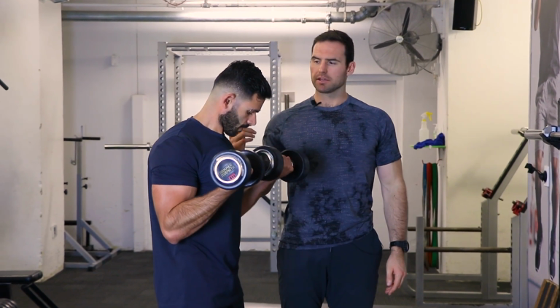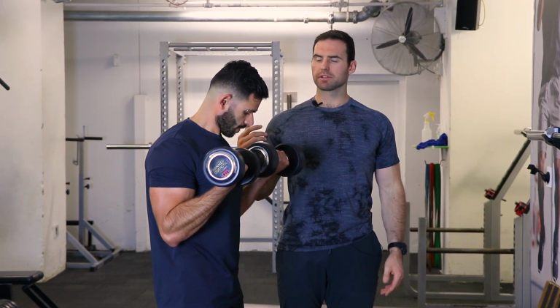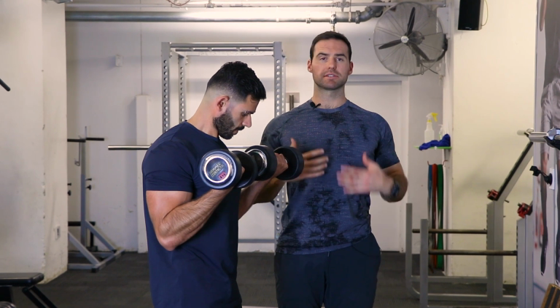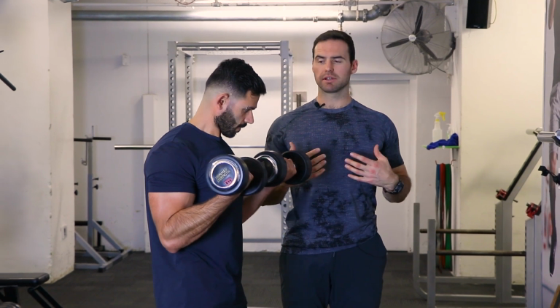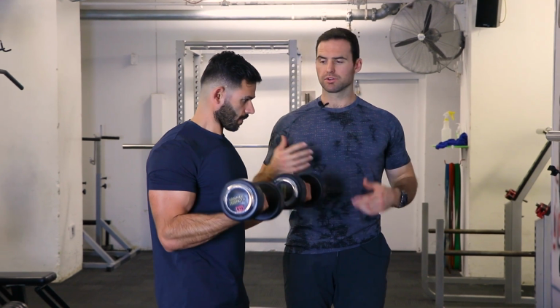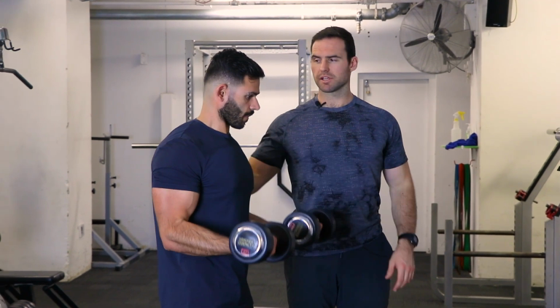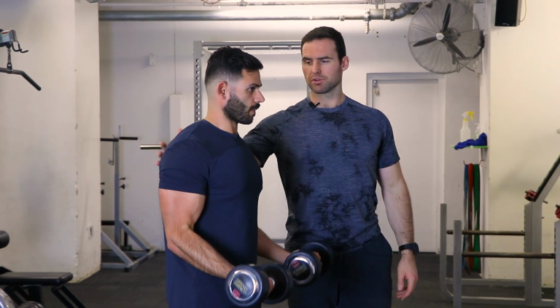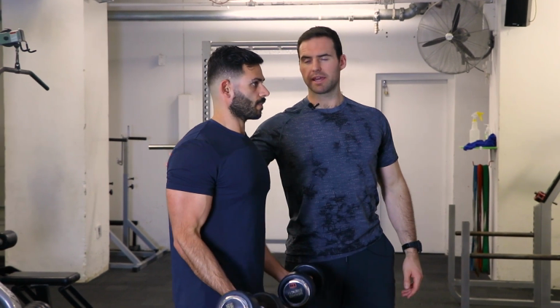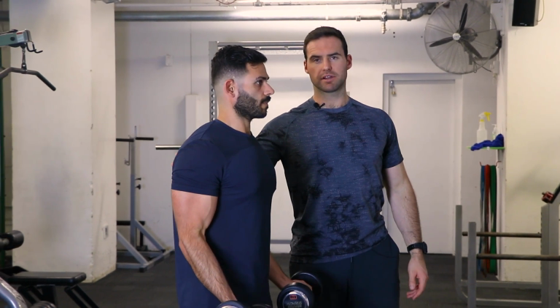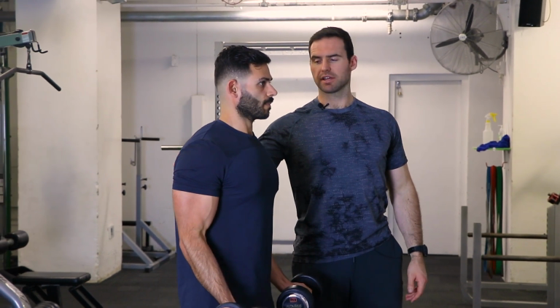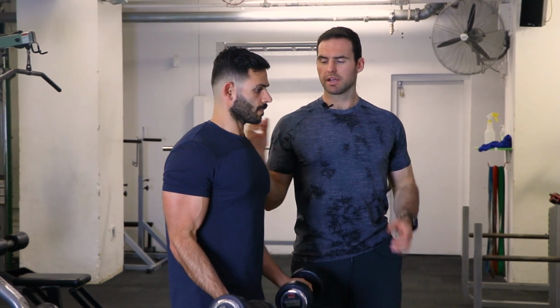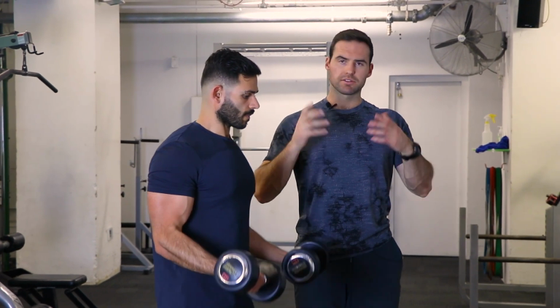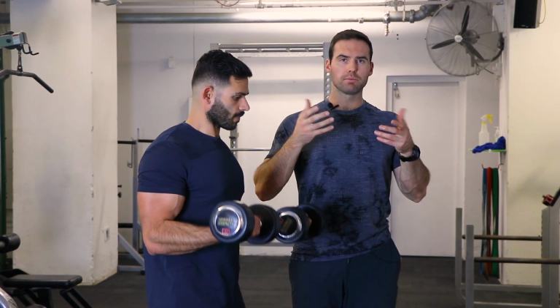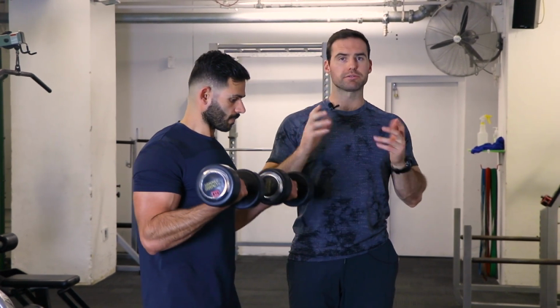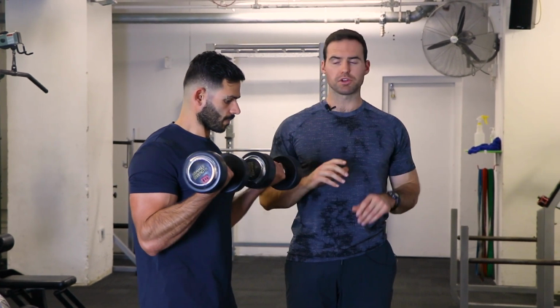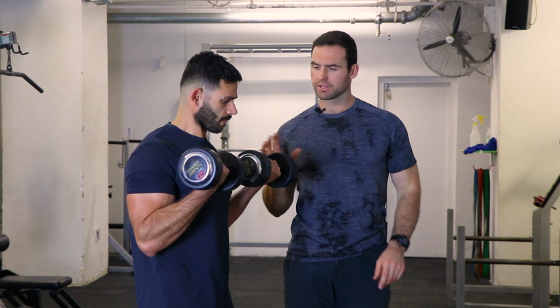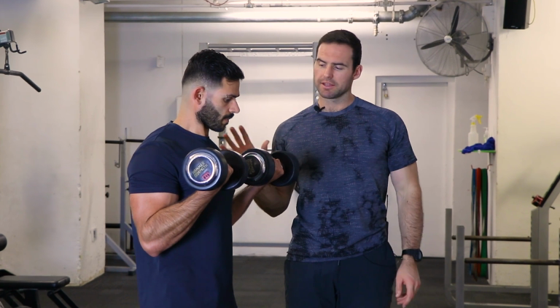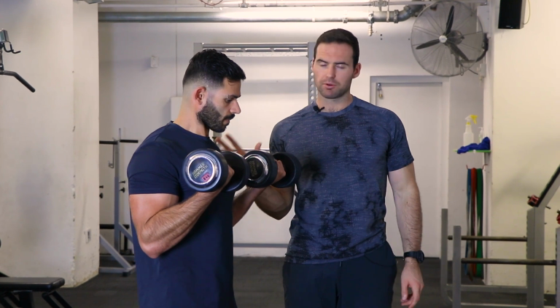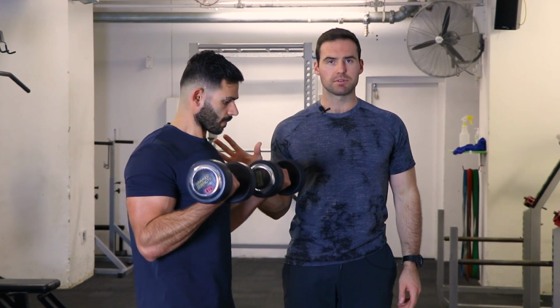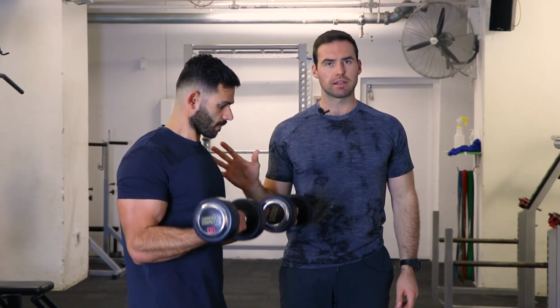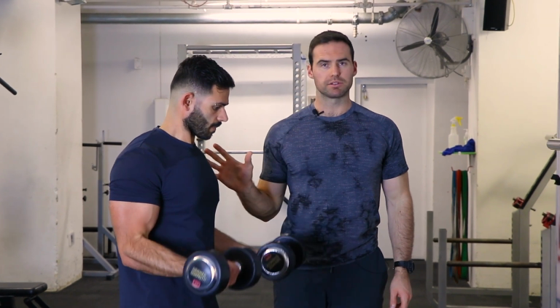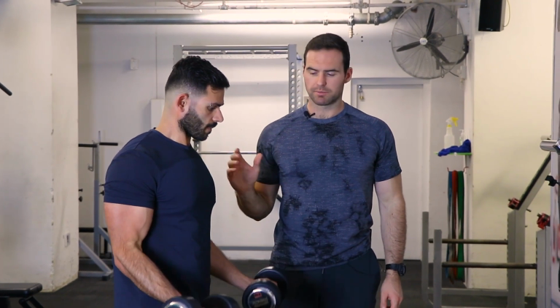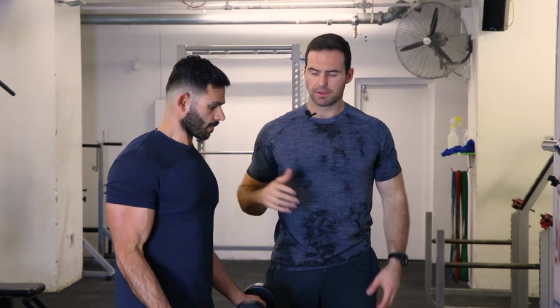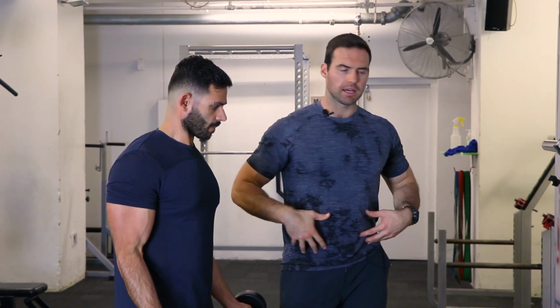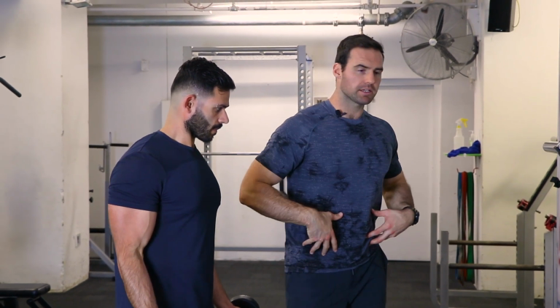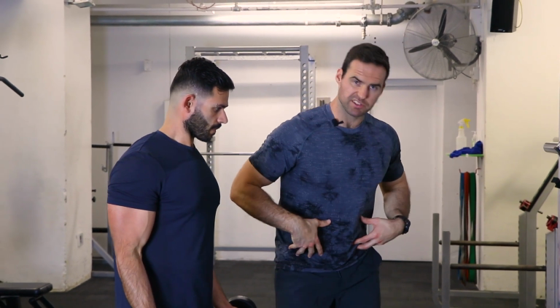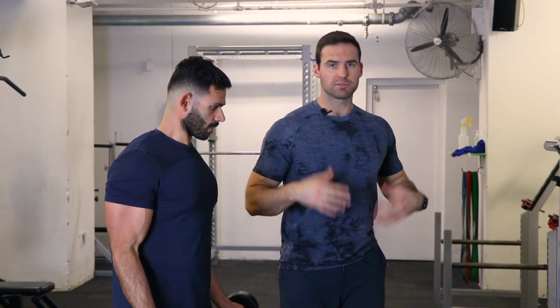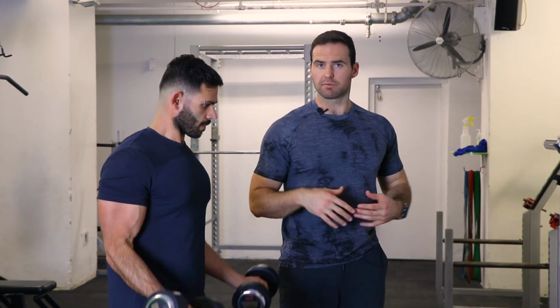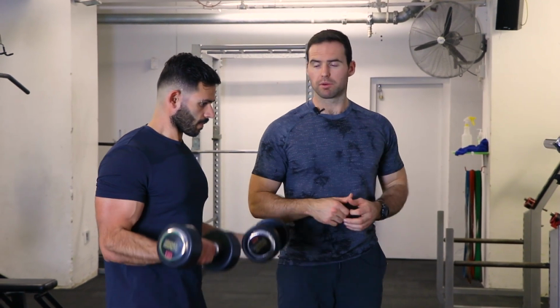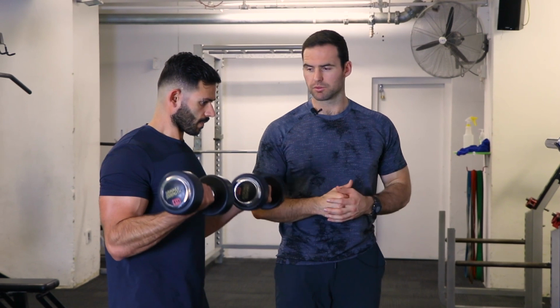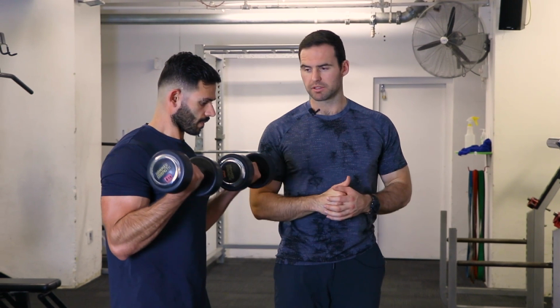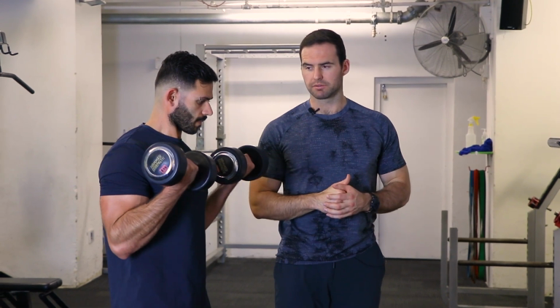You can see he's staying really nice and tall — chest is tall, back is nice and stable — so there's no motion from the shoulders, and the upper arm is staying locked in one spot. Making sure there's no movement from the hips or anything in the lower body also makes a big difference.